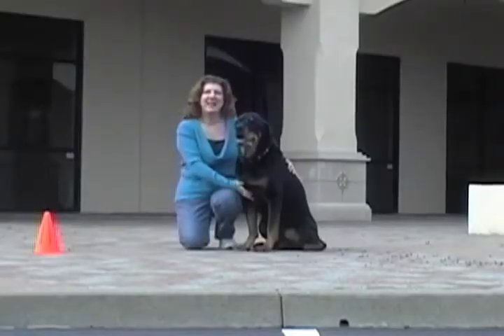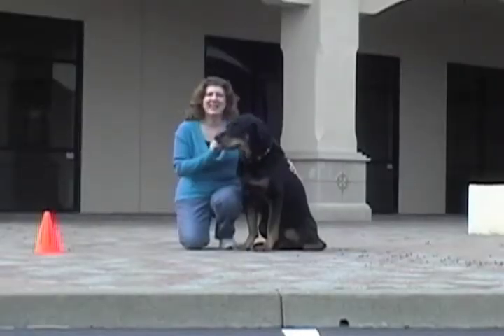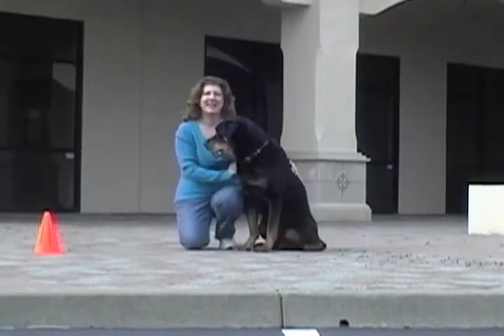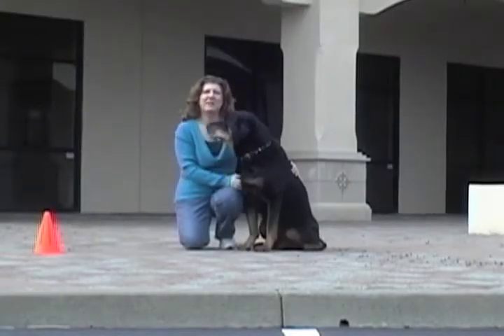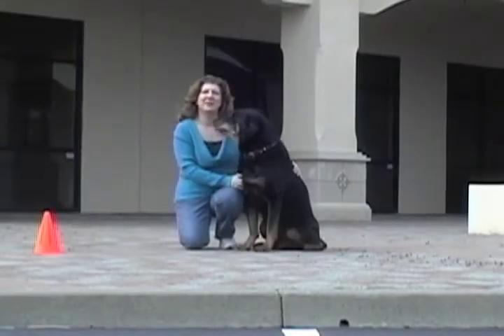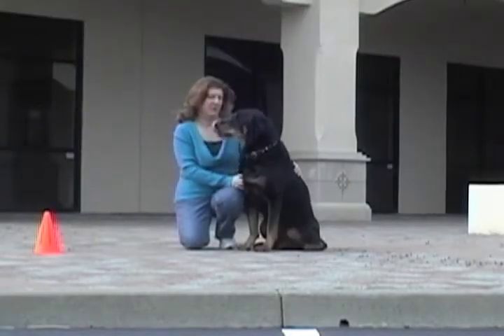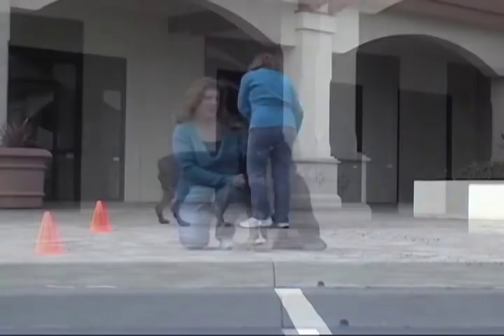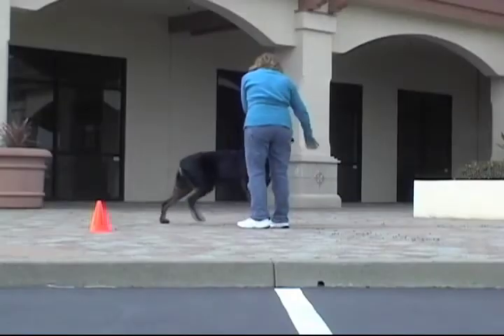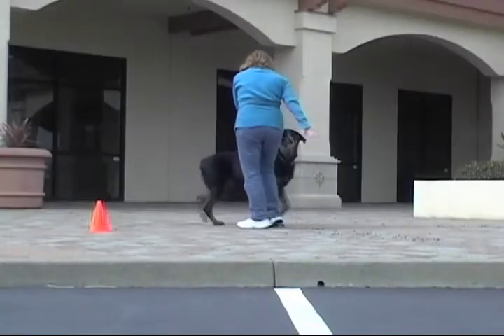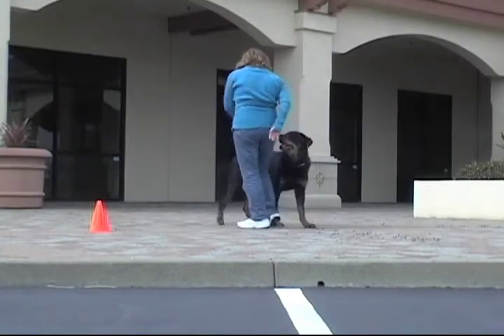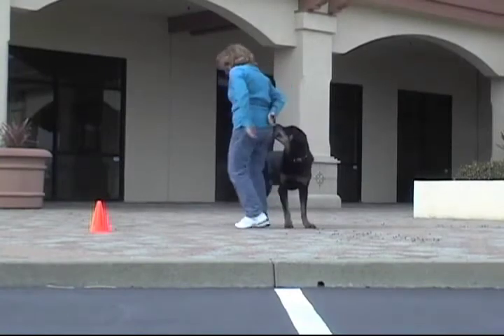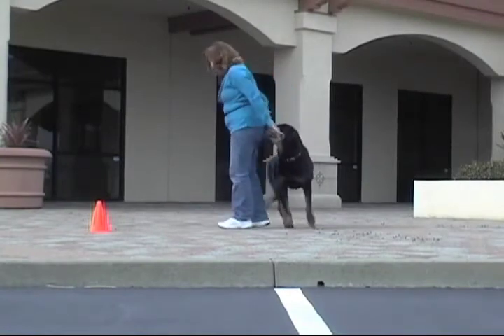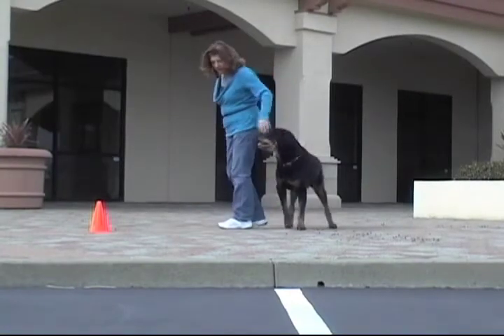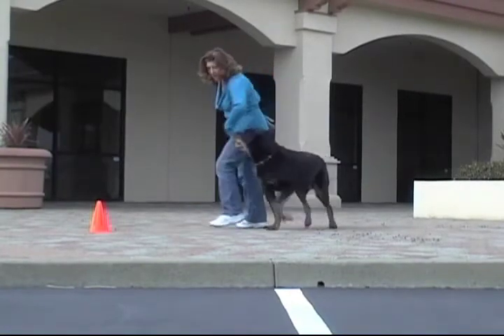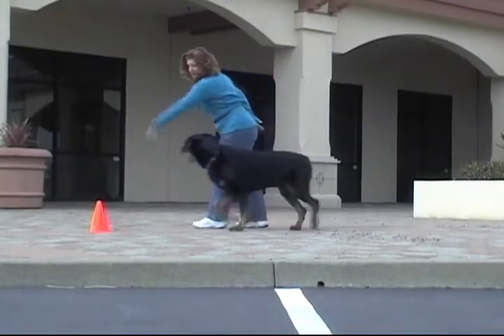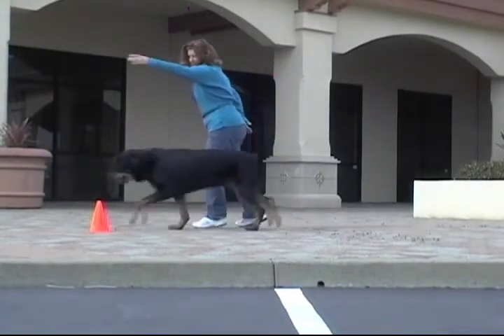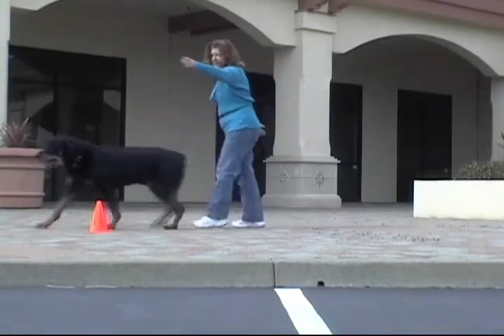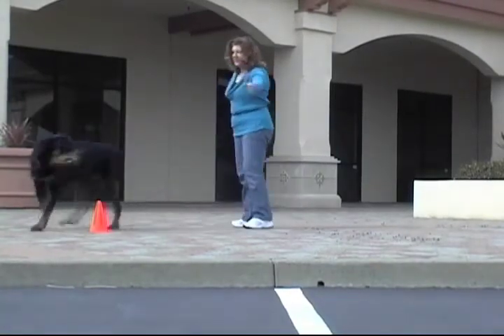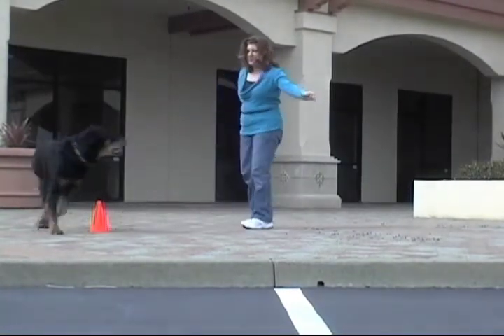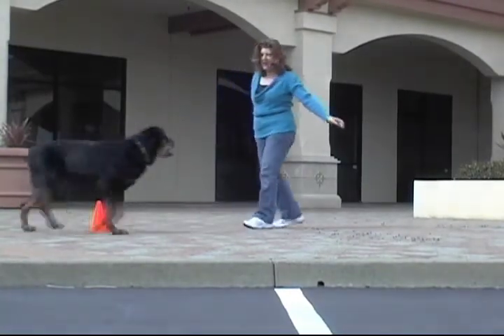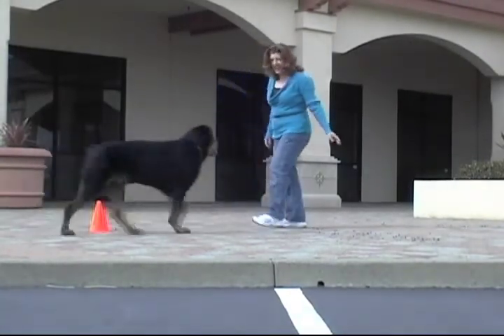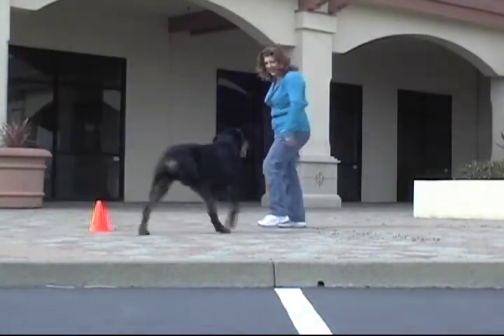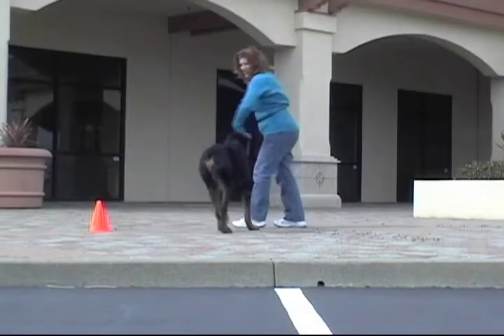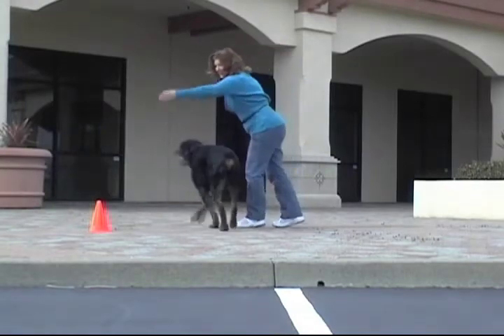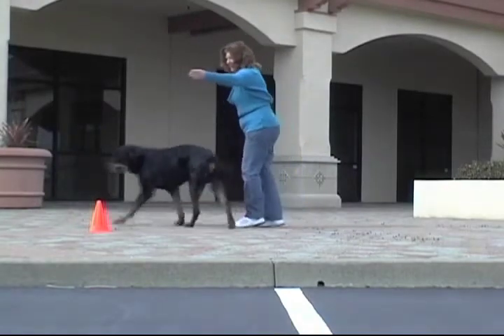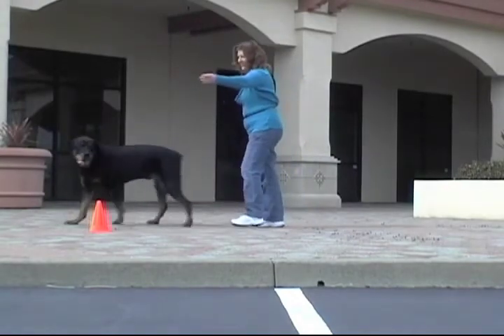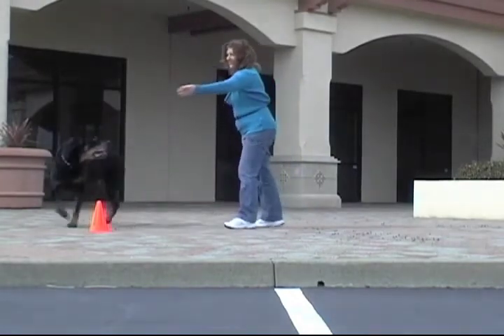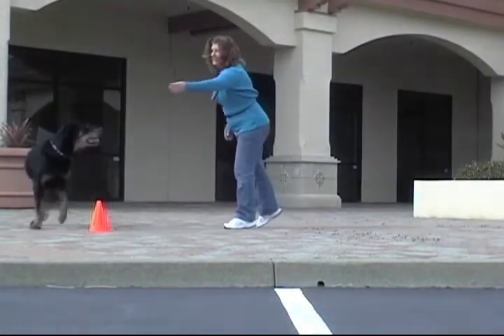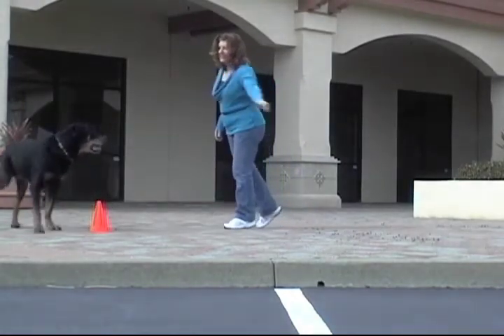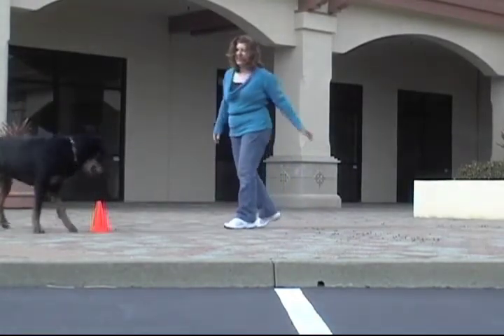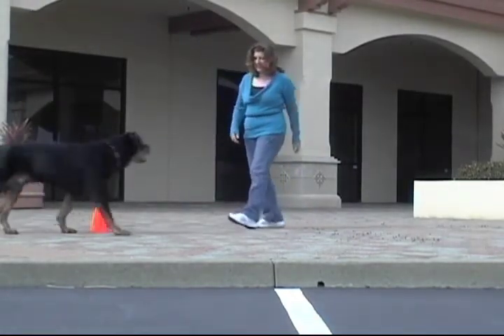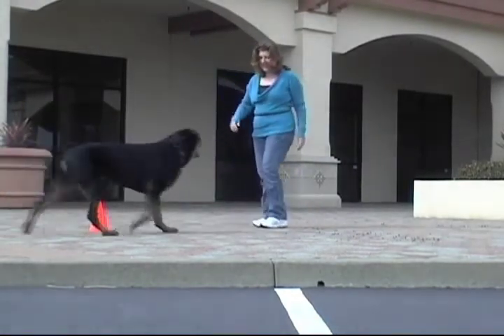Let's take the idea of going in a circle. You can have him circle an object. Go circle. Good boy. Do that again. Go circle. Yes, very nice.